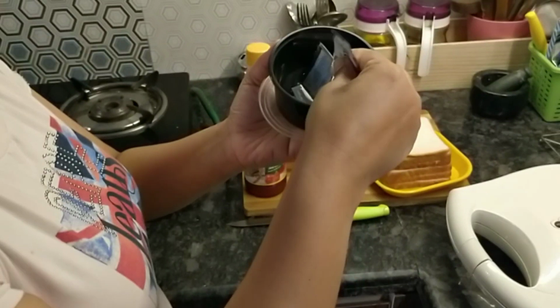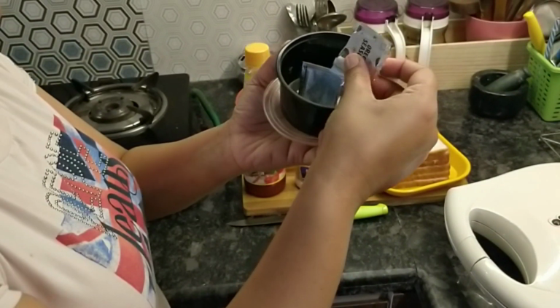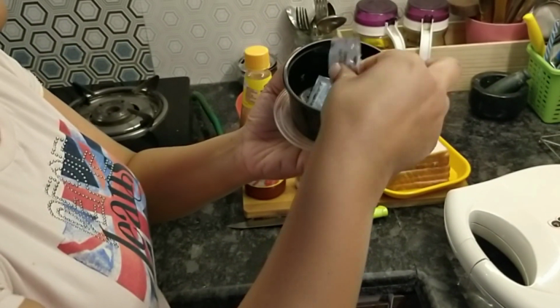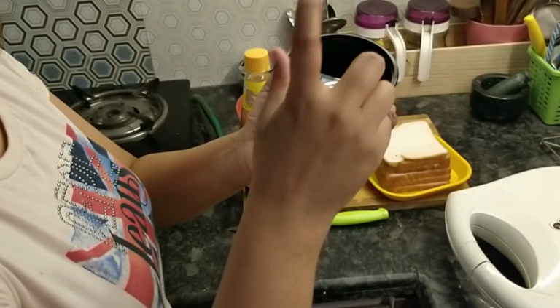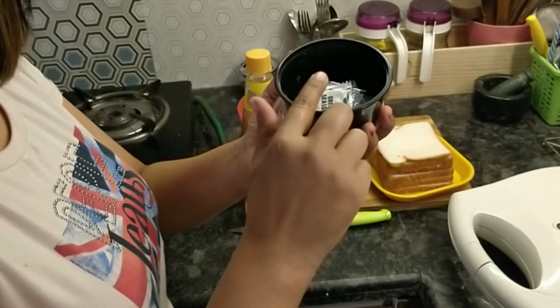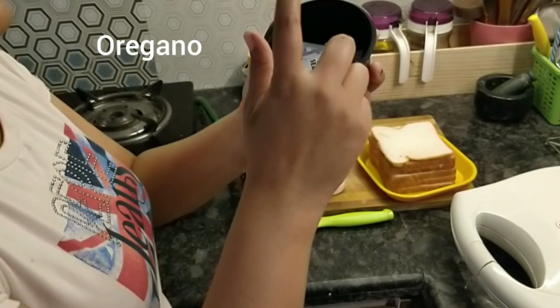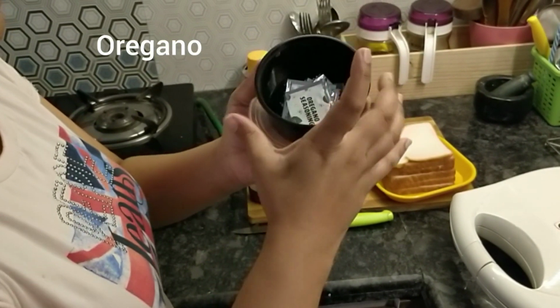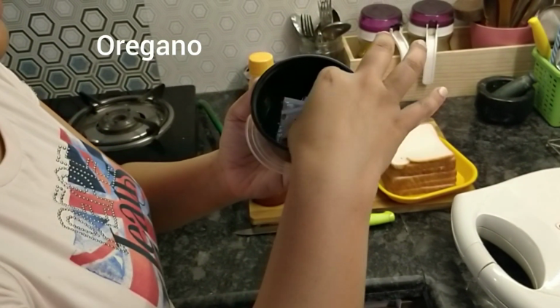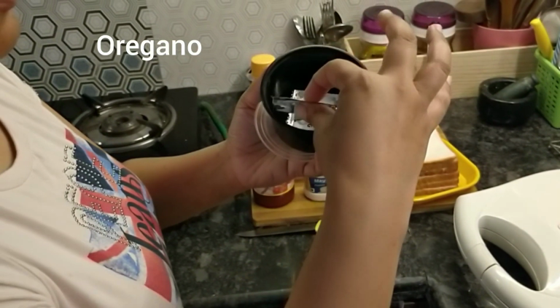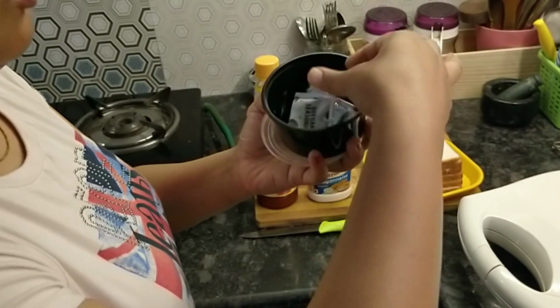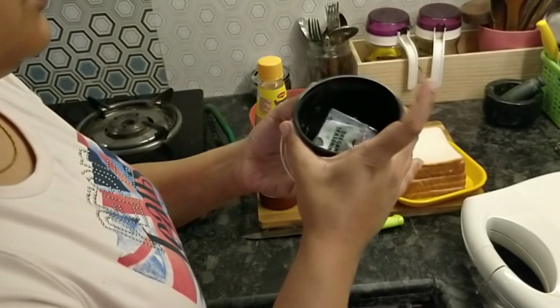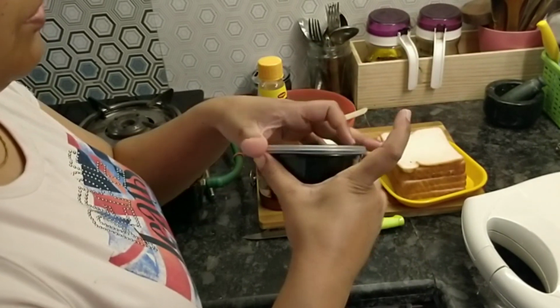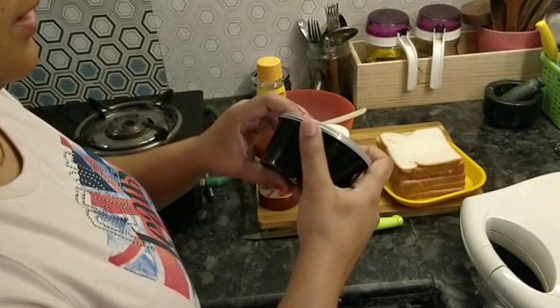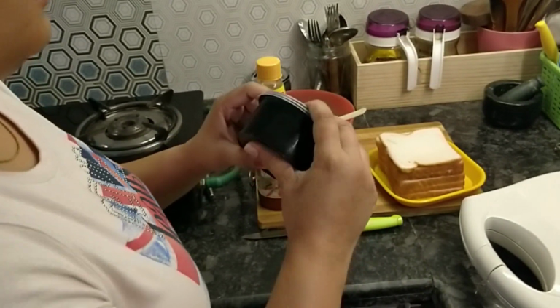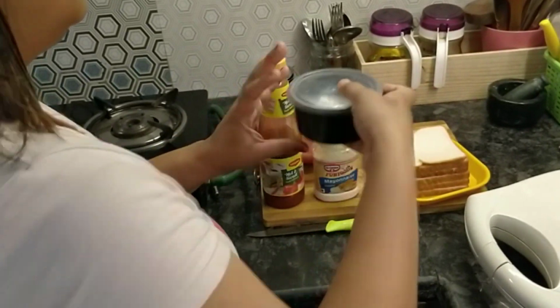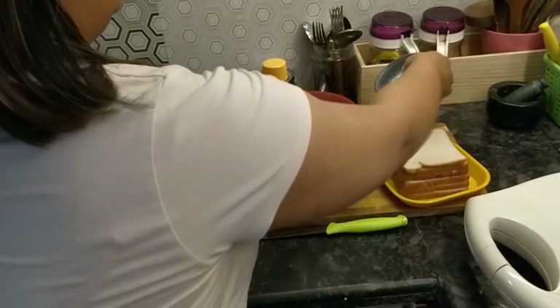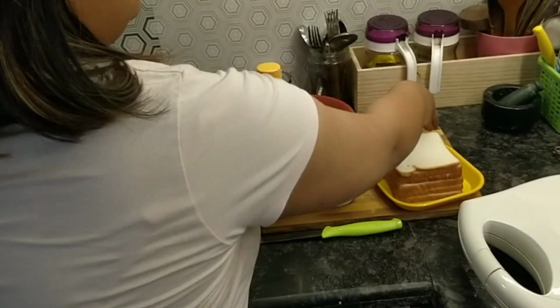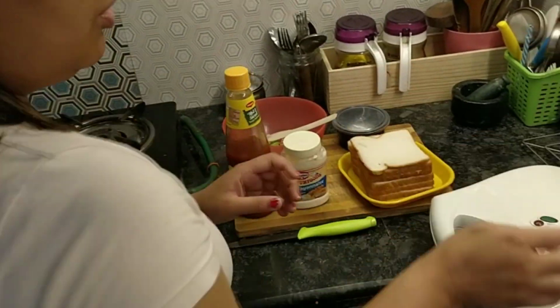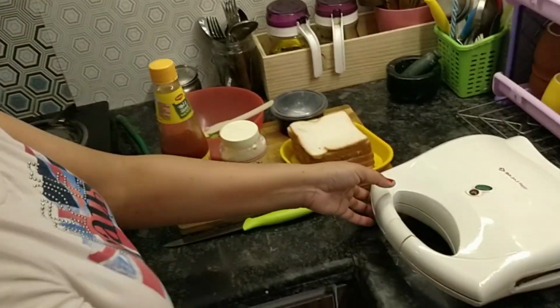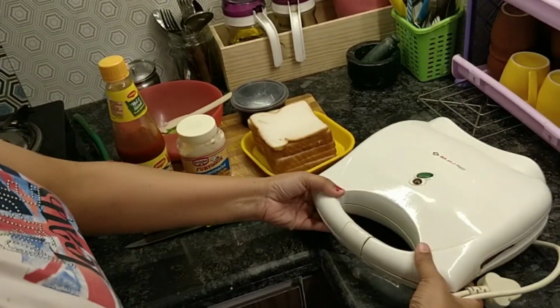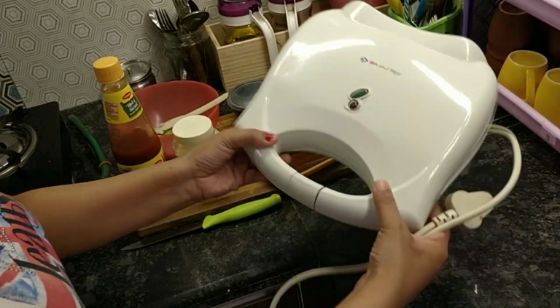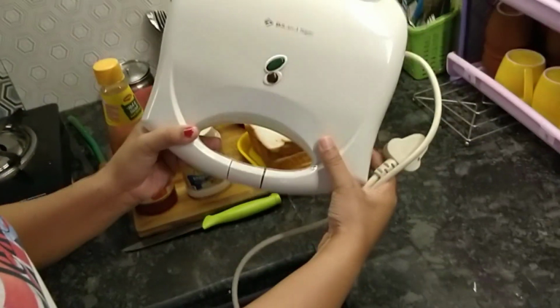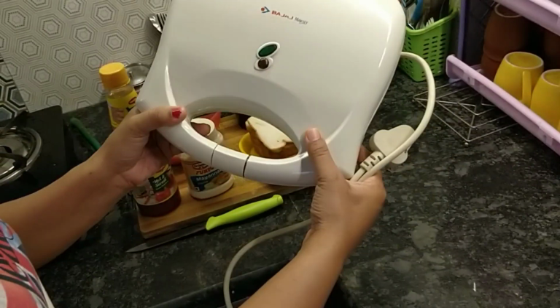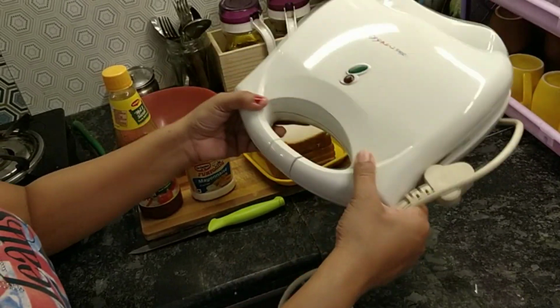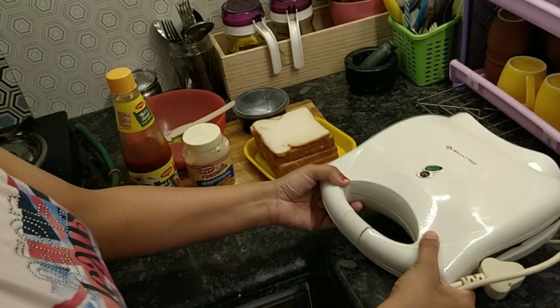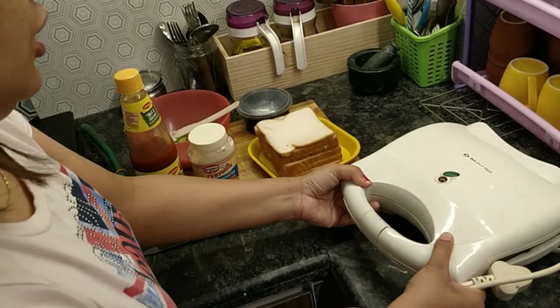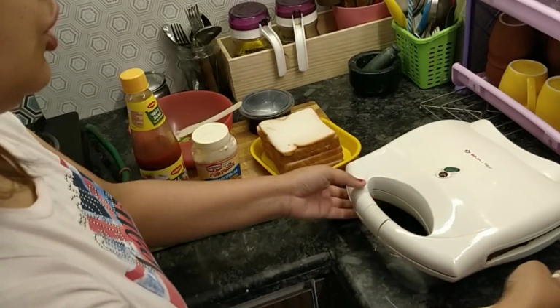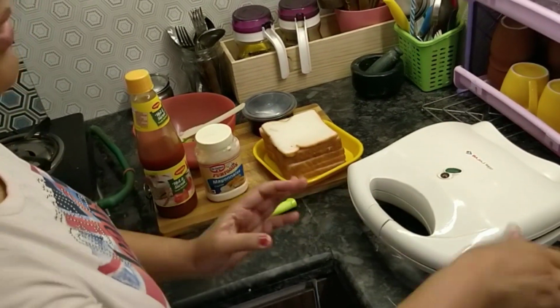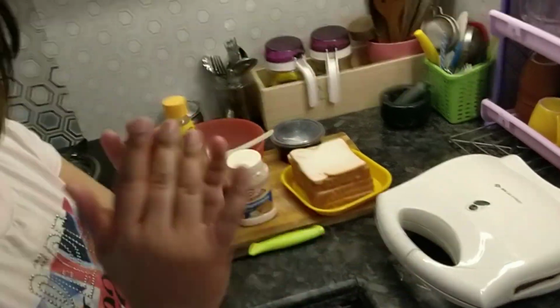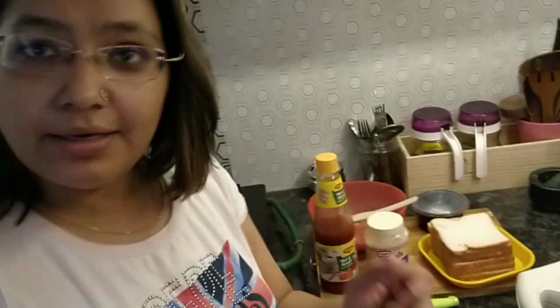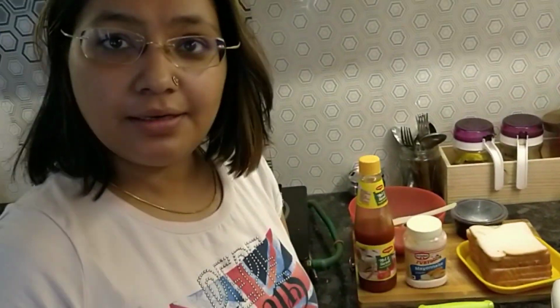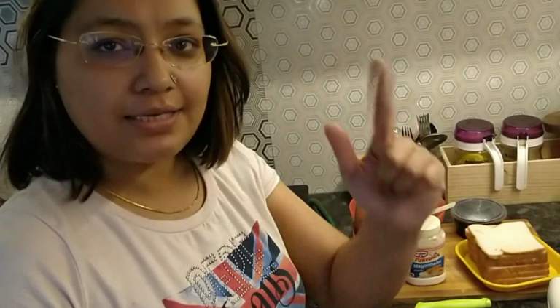I am going to add a little seasoning for taste. This is my sandwich maker. So let's start.